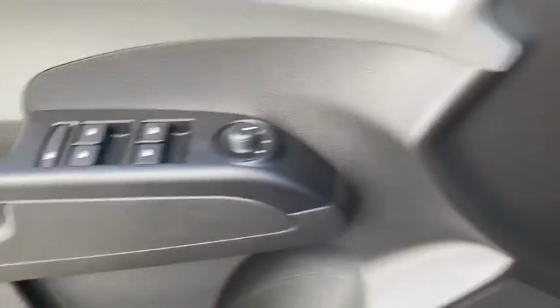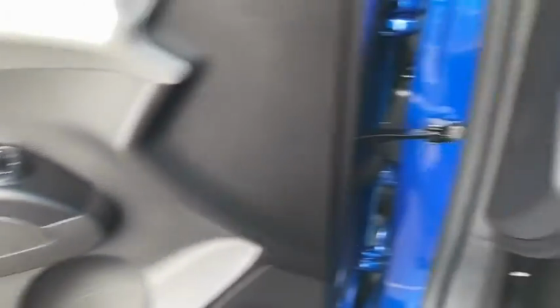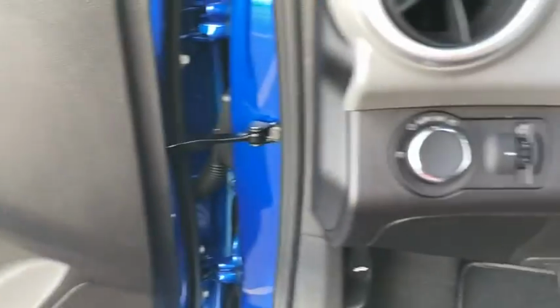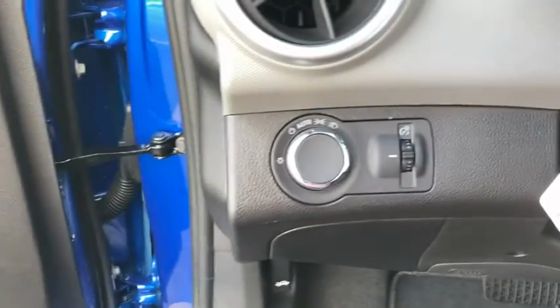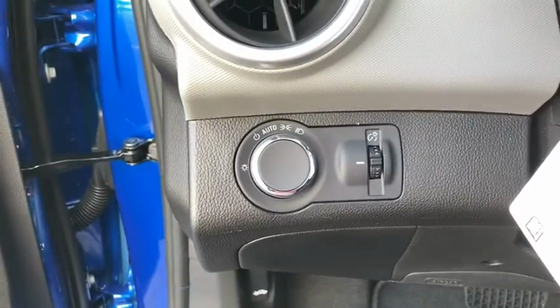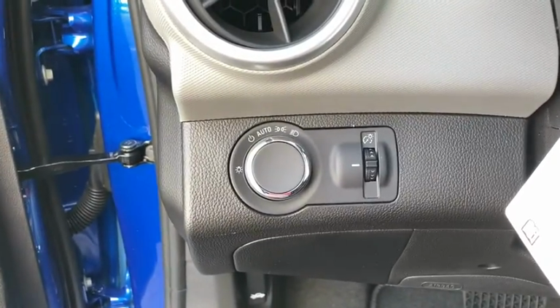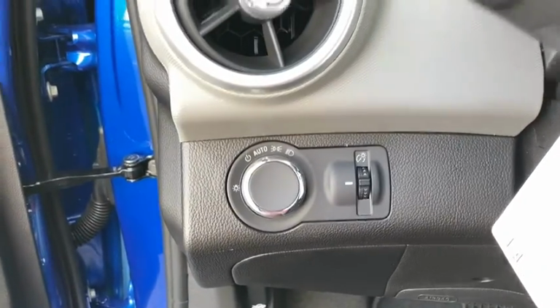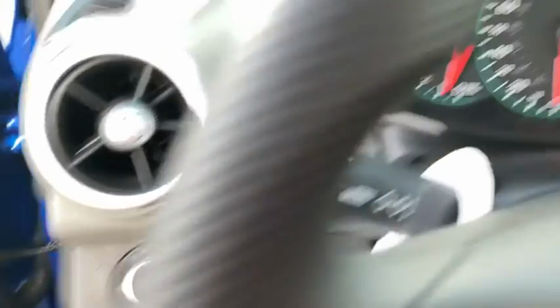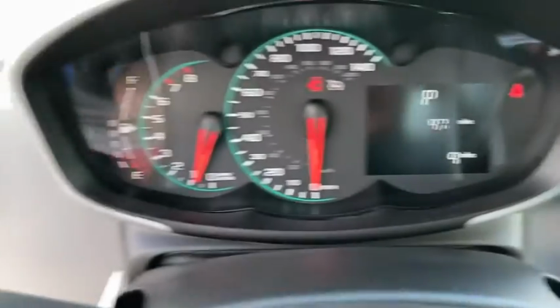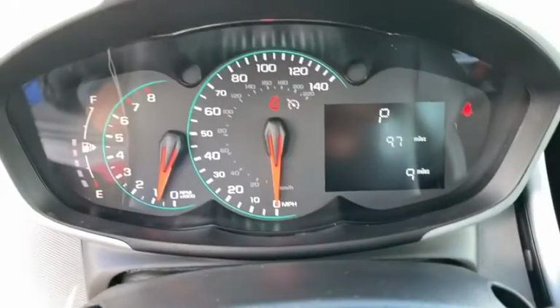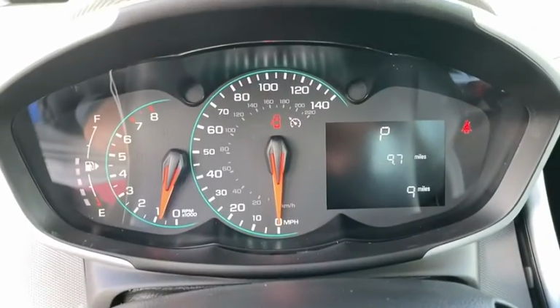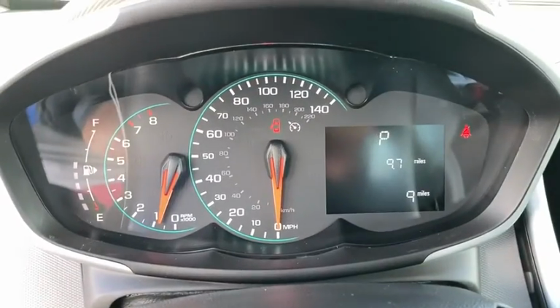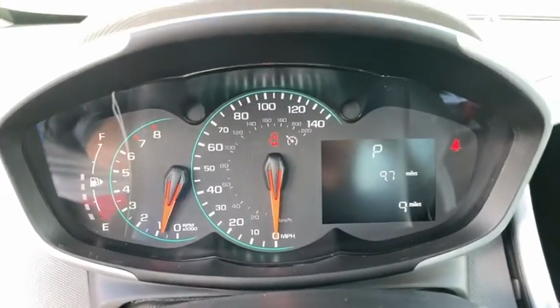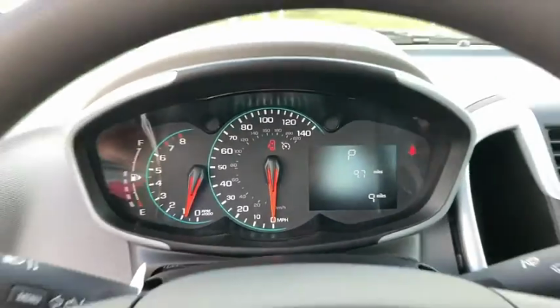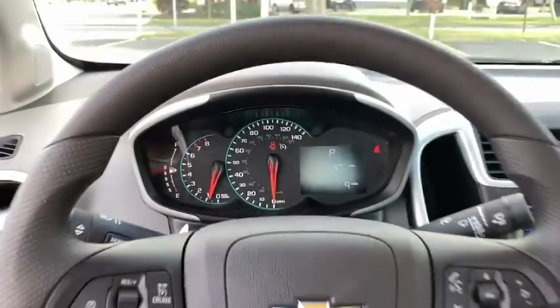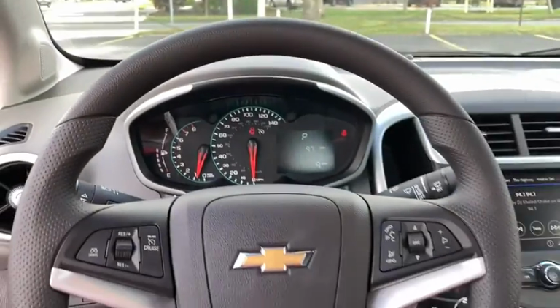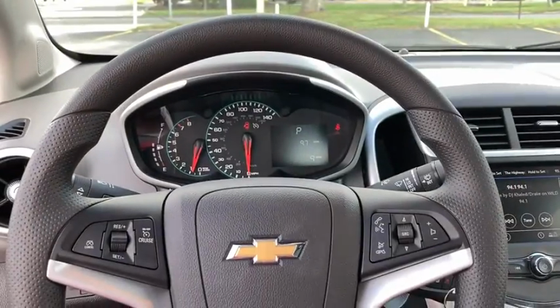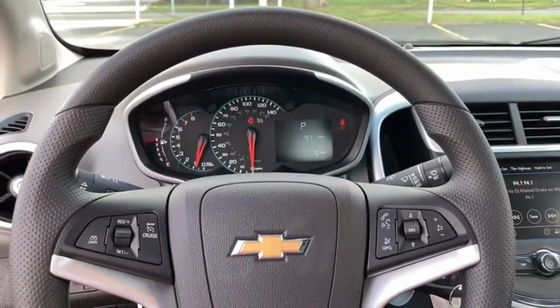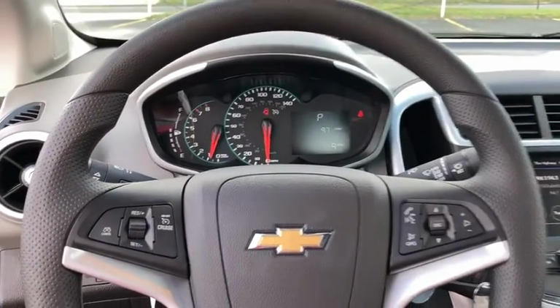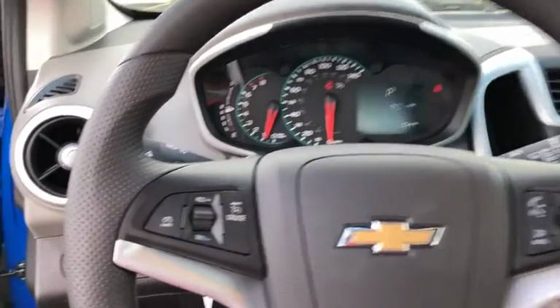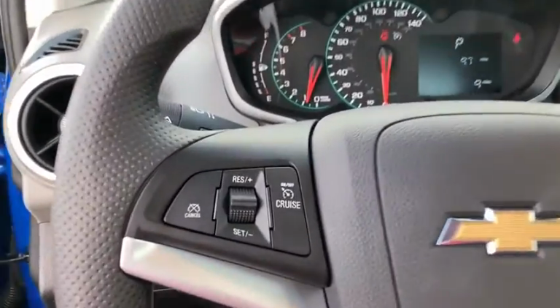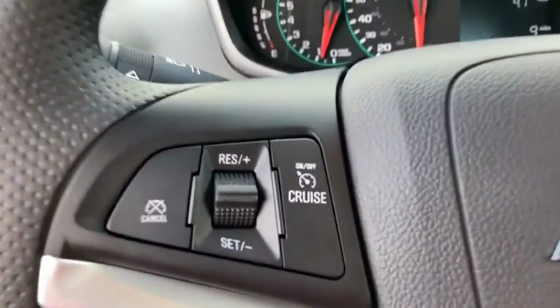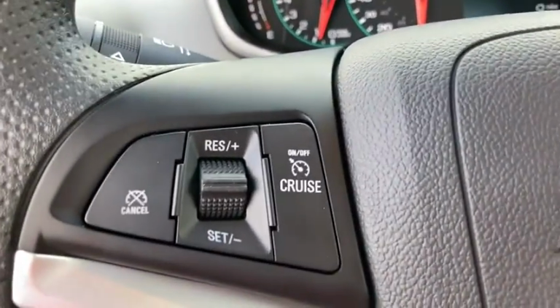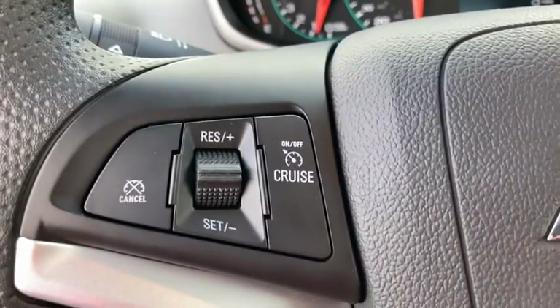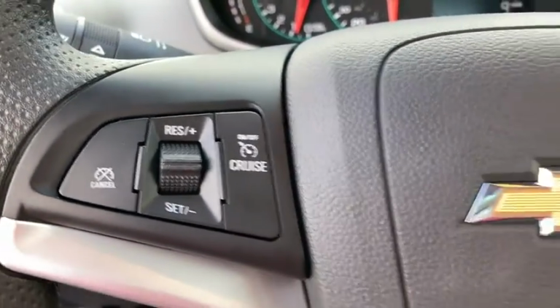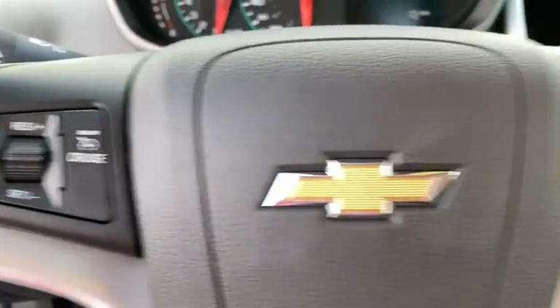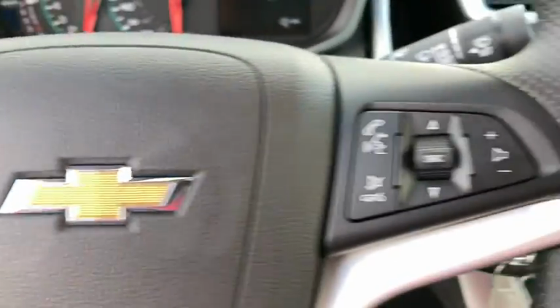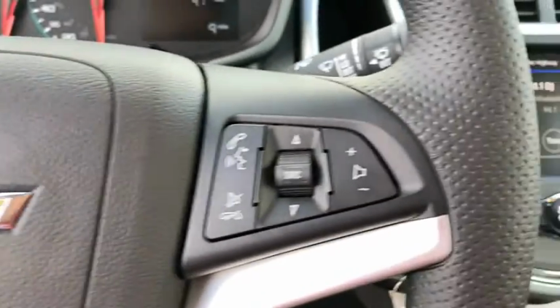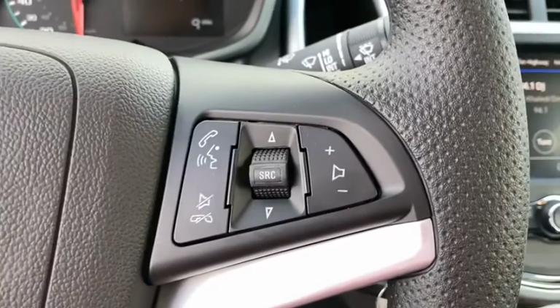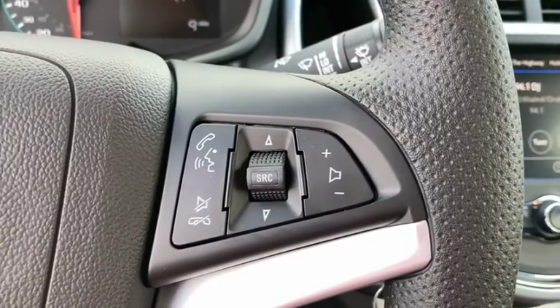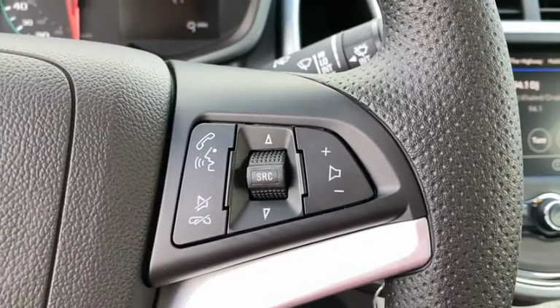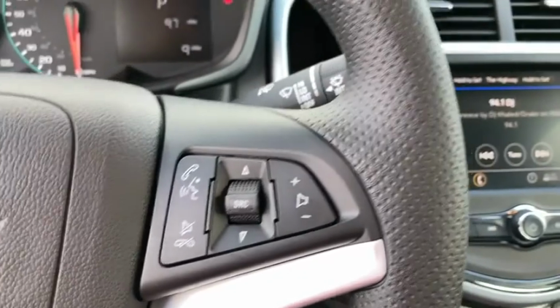AM FM stereo radio, auto off headlights, MP3 player, bucket seats, electronic stability control, trip computer, passenger airbag, power door locks, child safety locks.